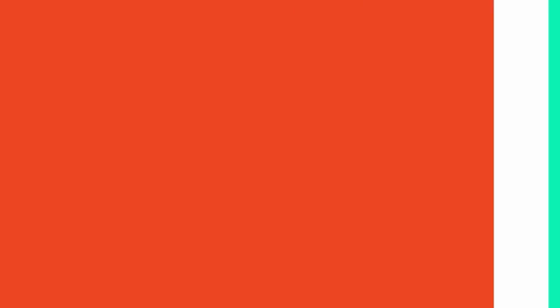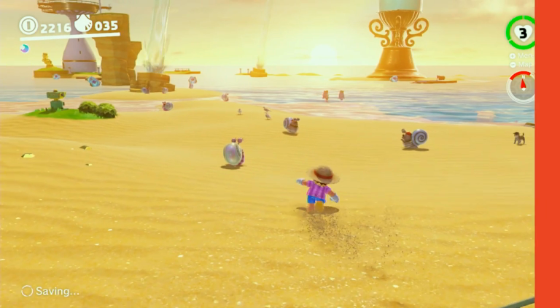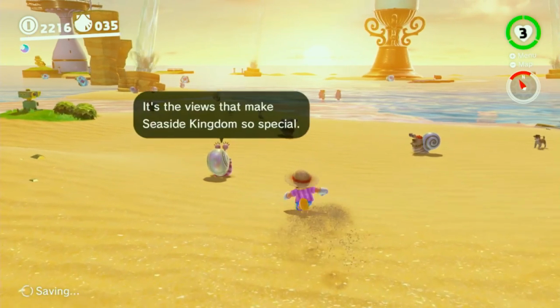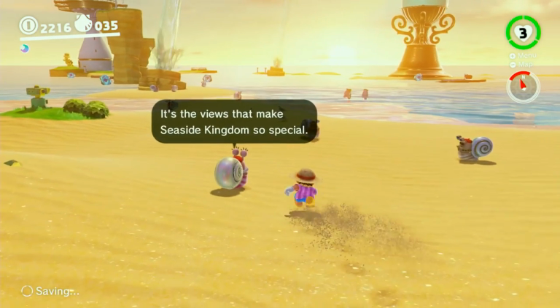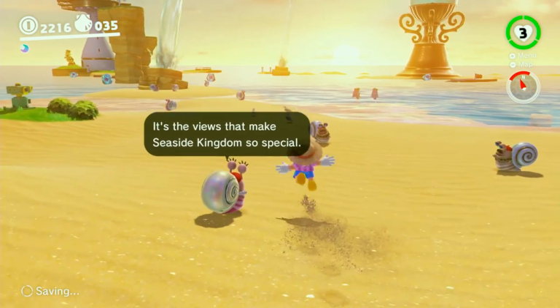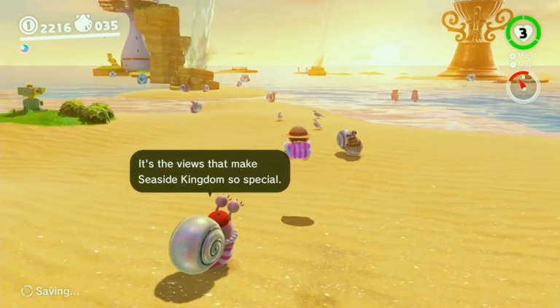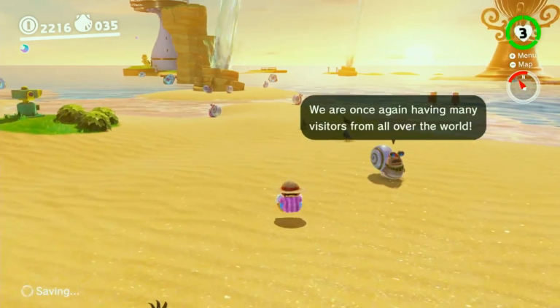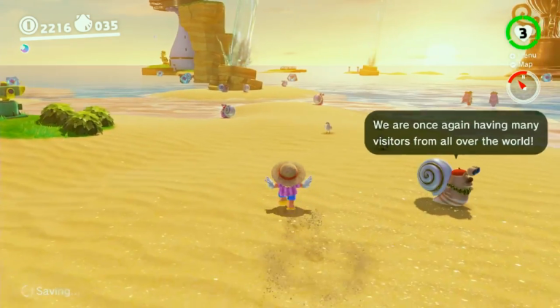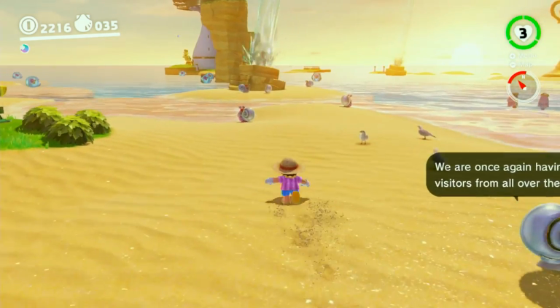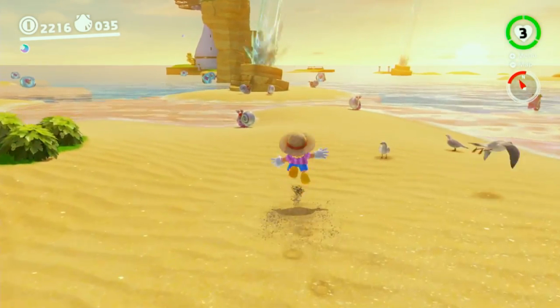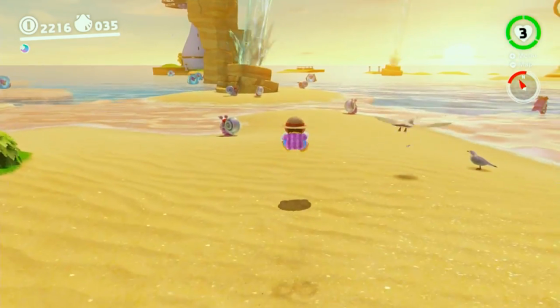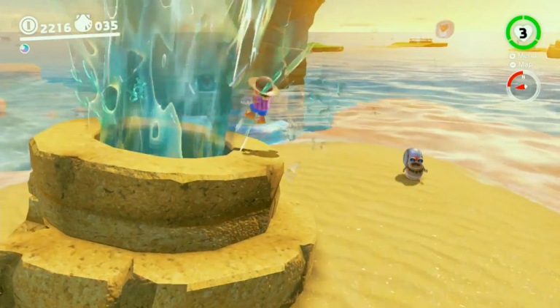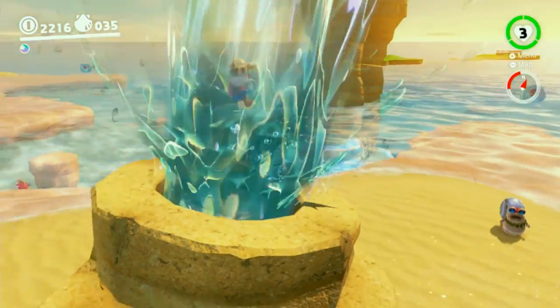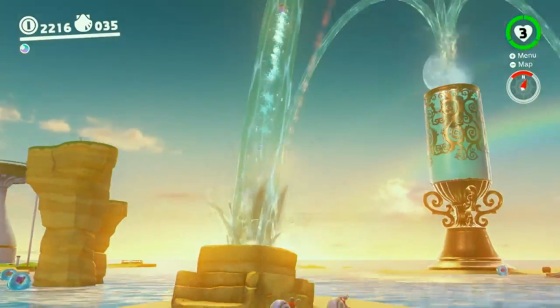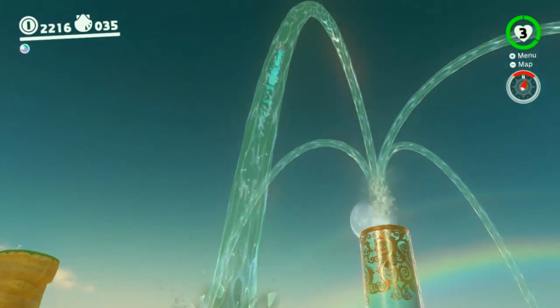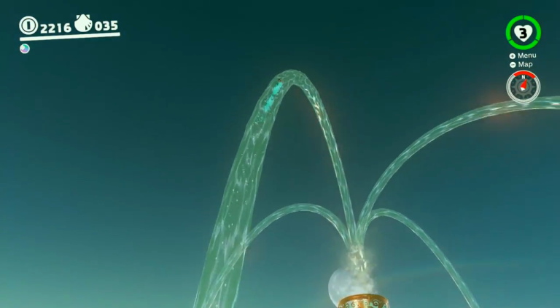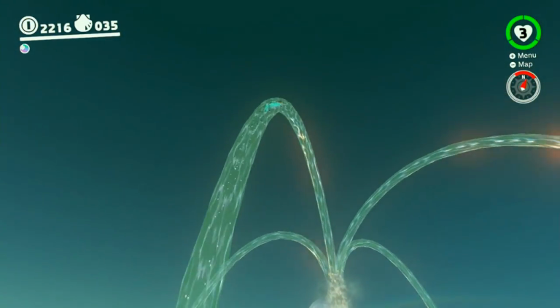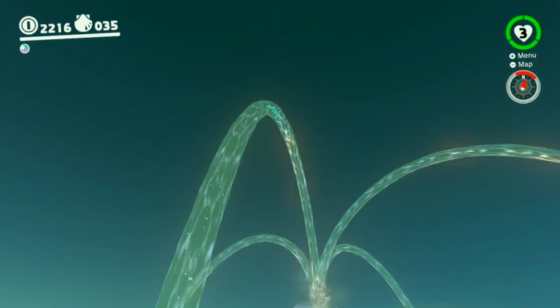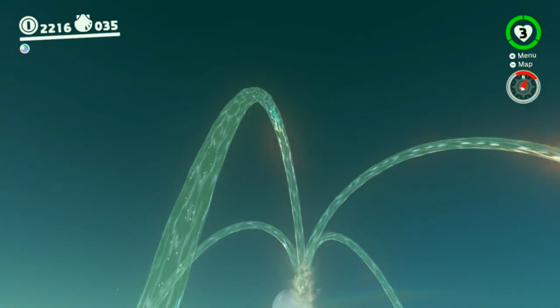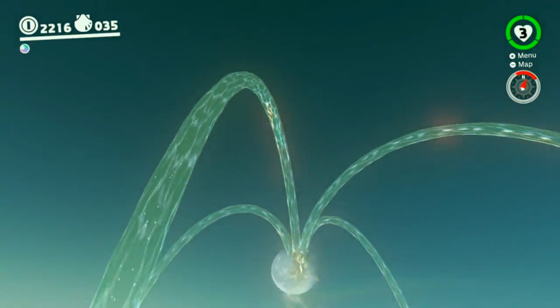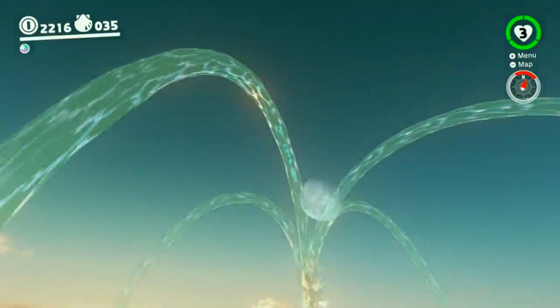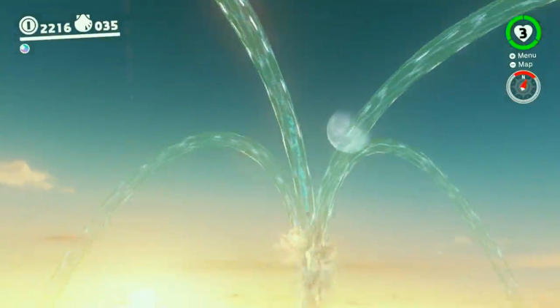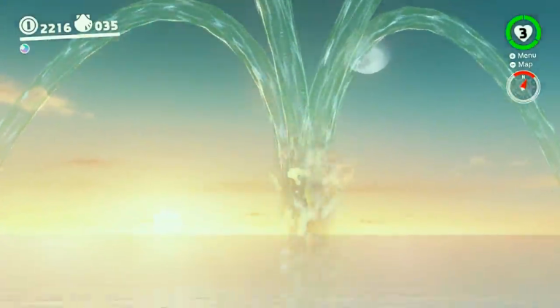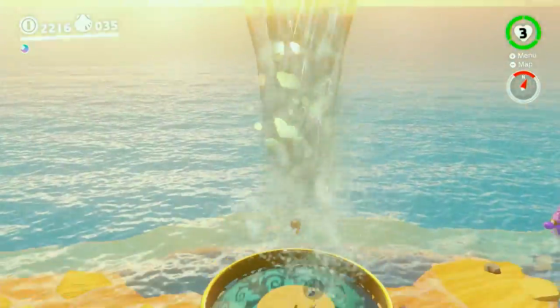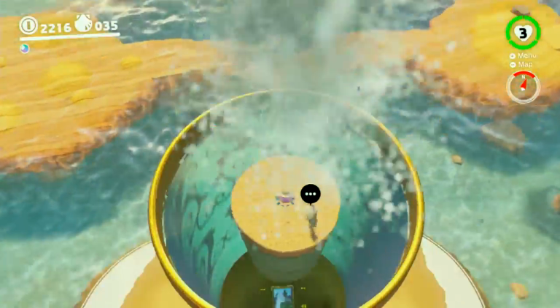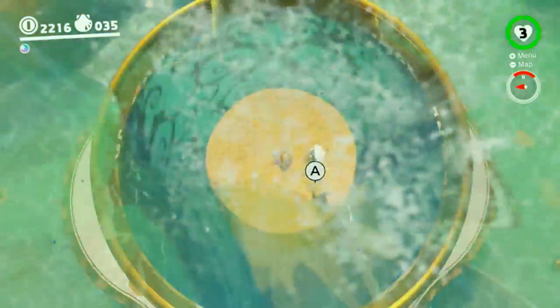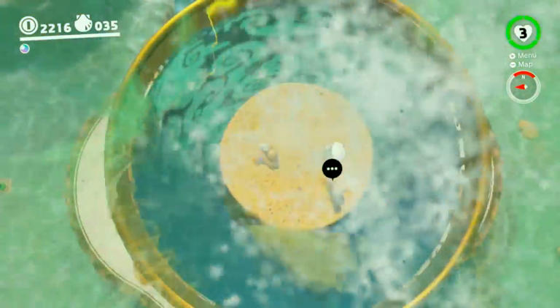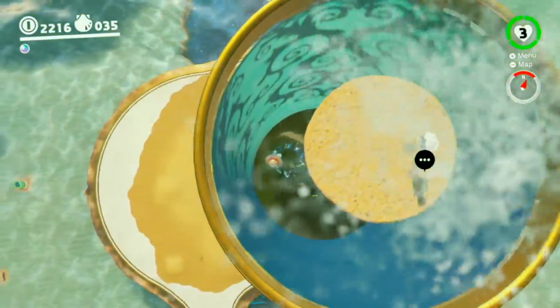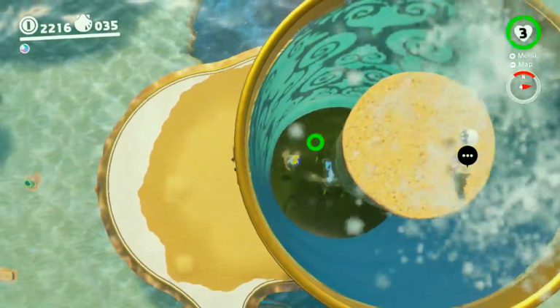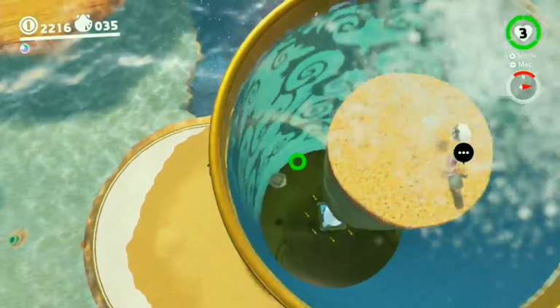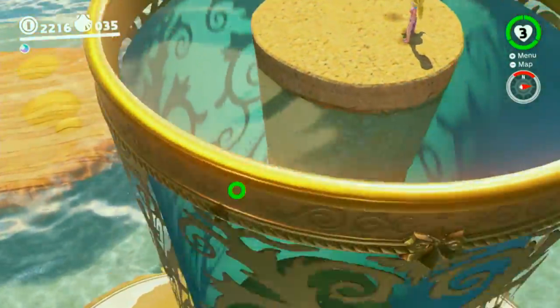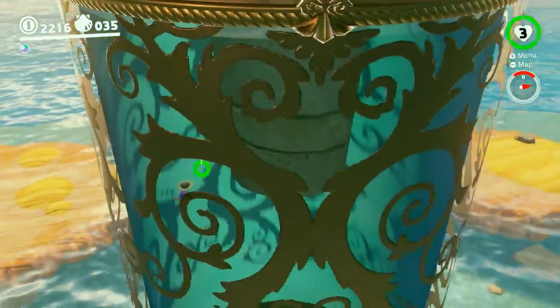The Seaside Kingdom is also an easy one, but you just have to beat the boss first. When you leave your ship, jump into one of the water spouts and you'll be fired onto a platform, under which the painting is hiding. Swim on down and claim your prize.